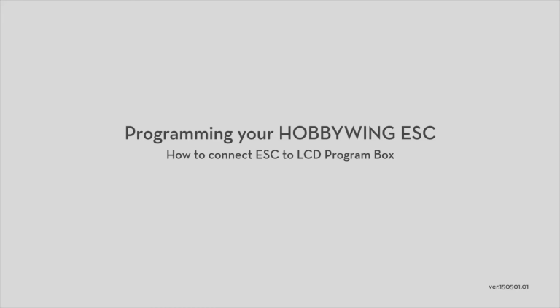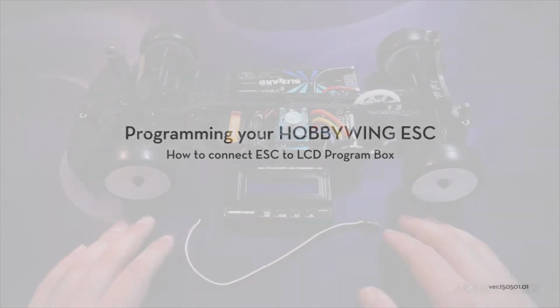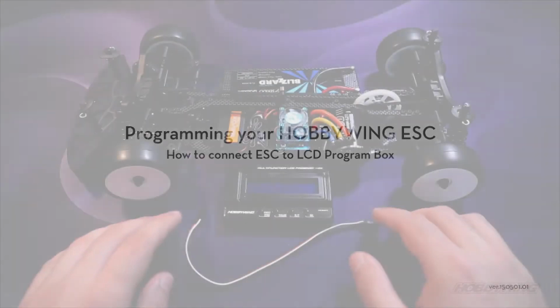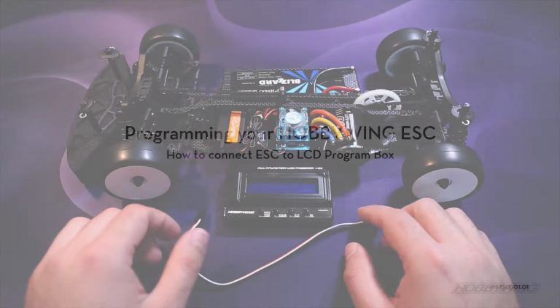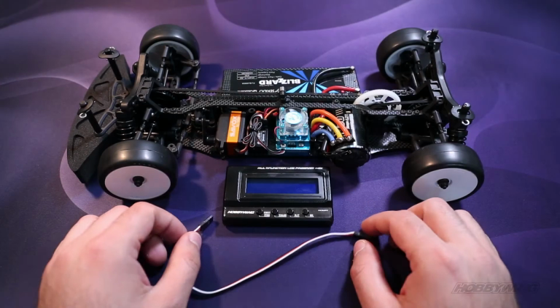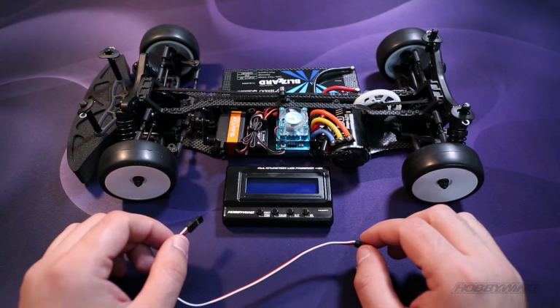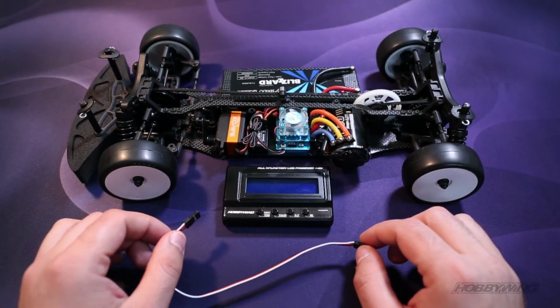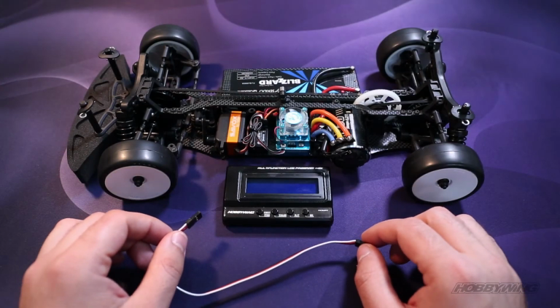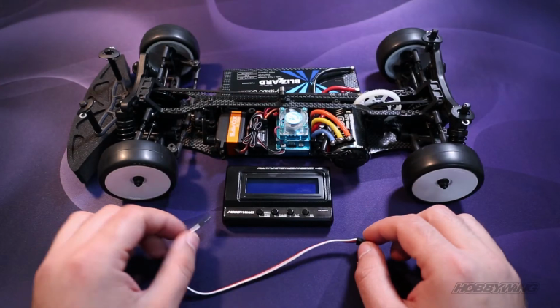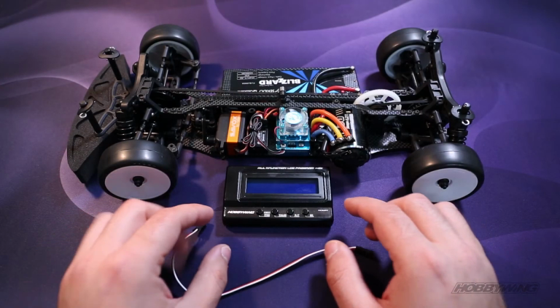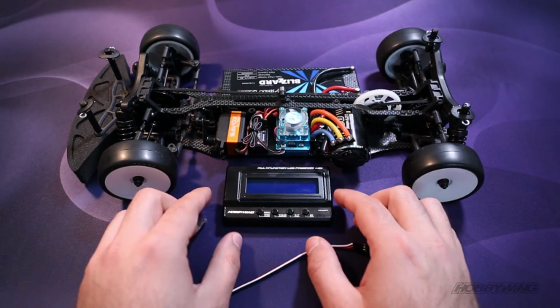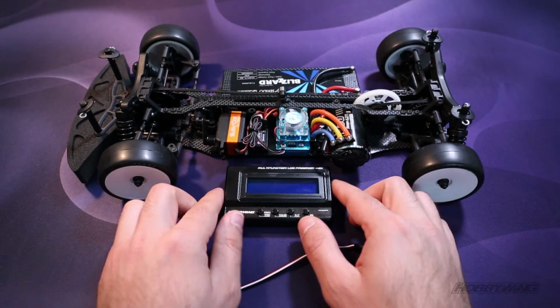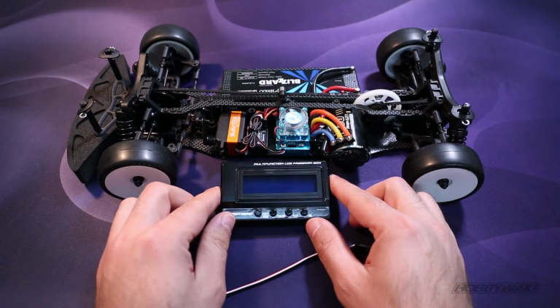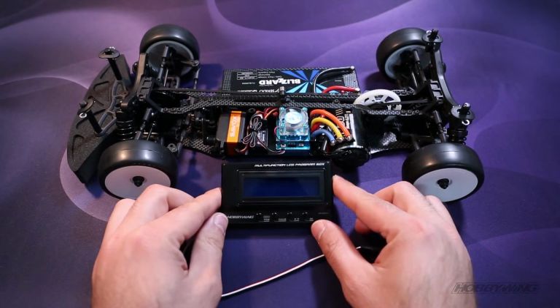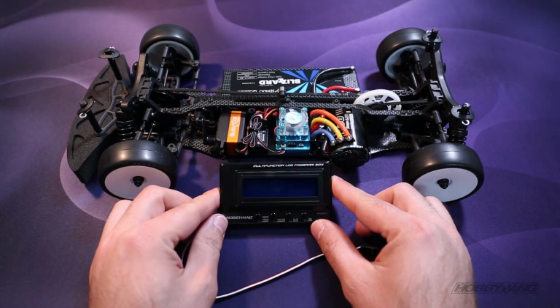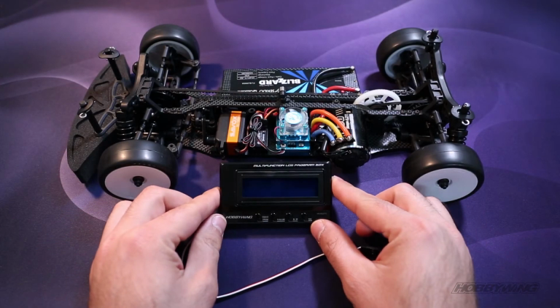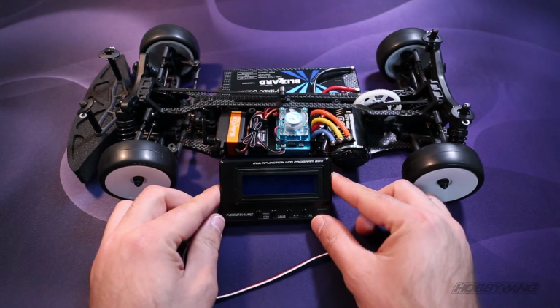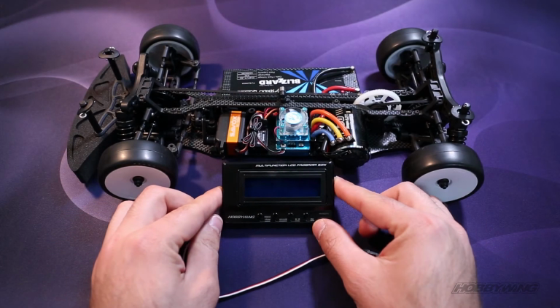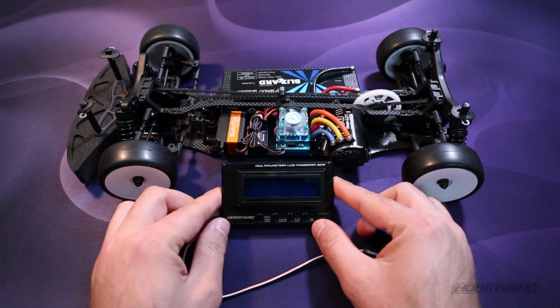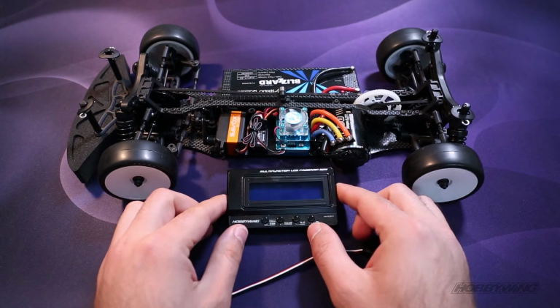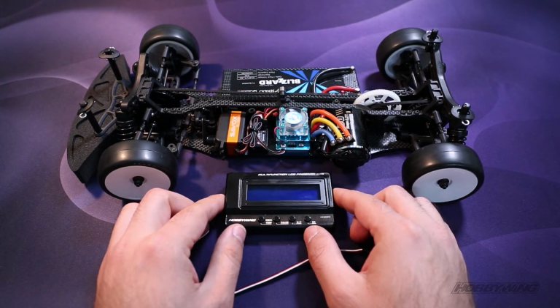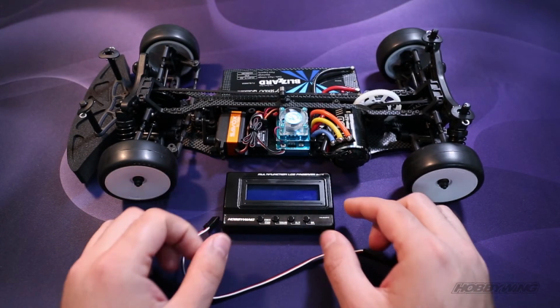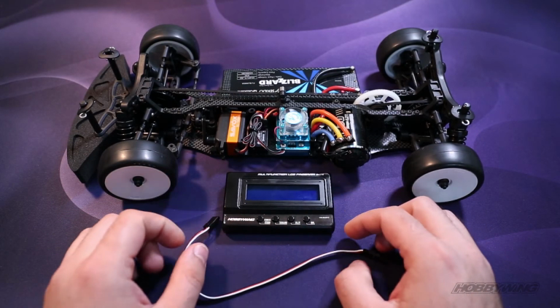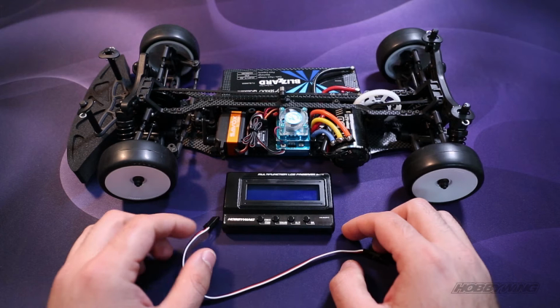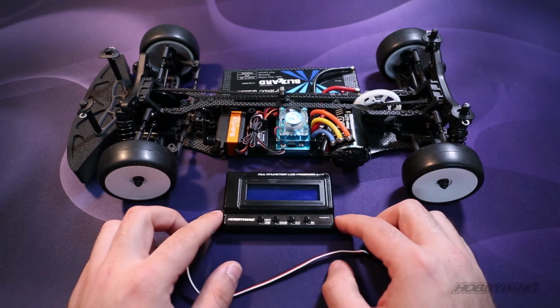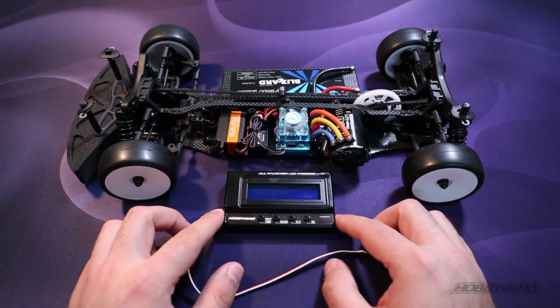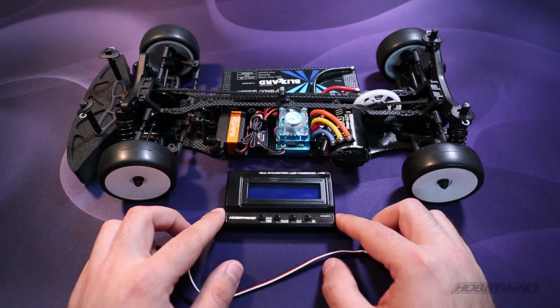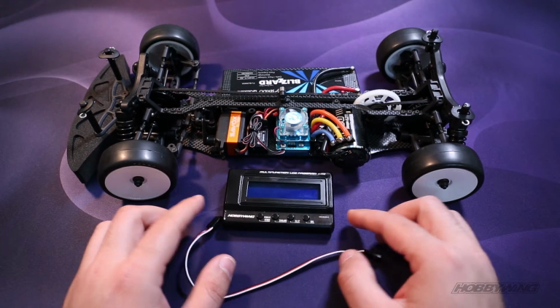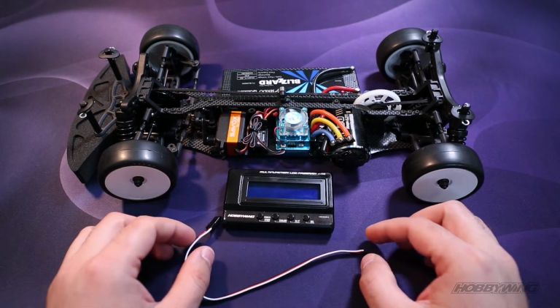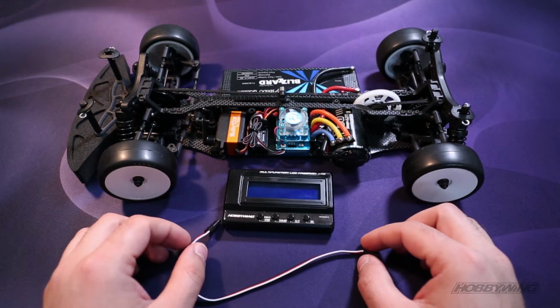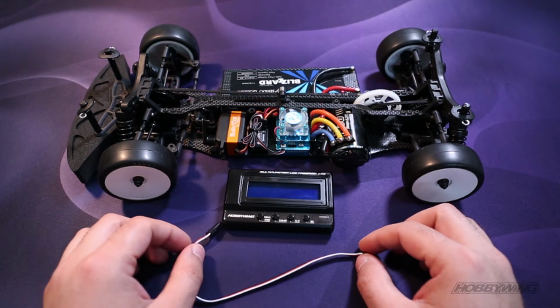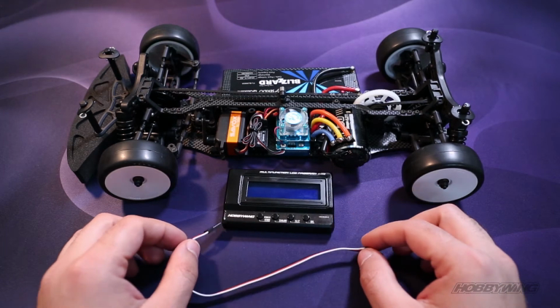Hello everyone. I'm going to show you how to connect the multi-function LCD program box to the Z-Run 120A V3.1 ESC.